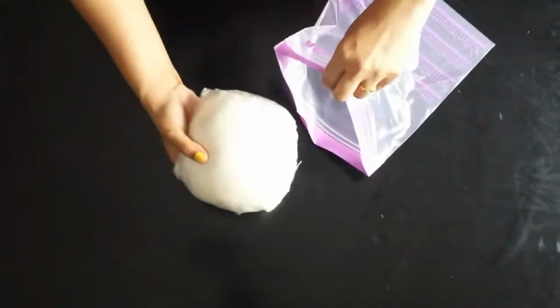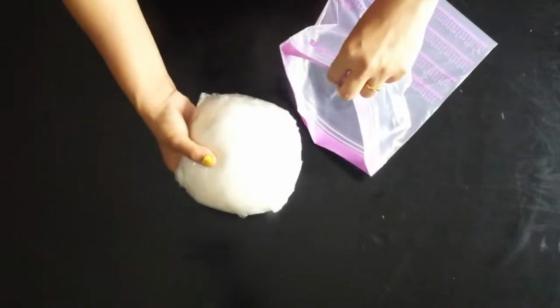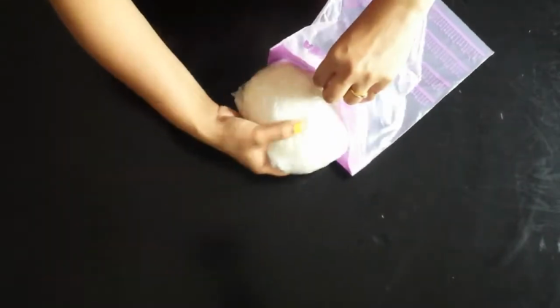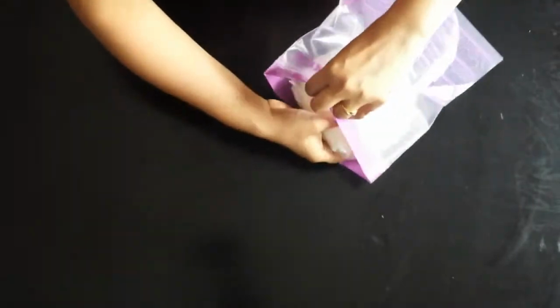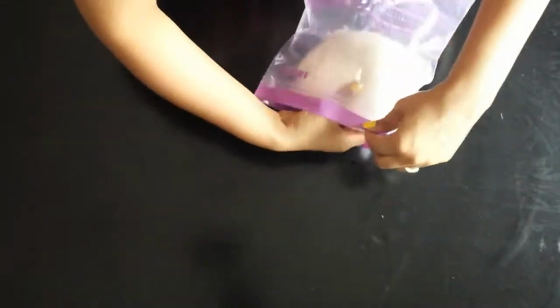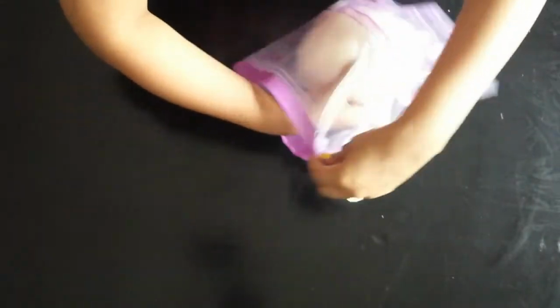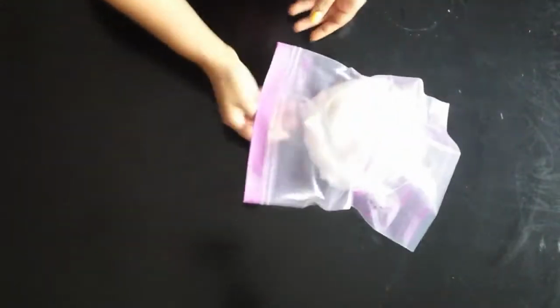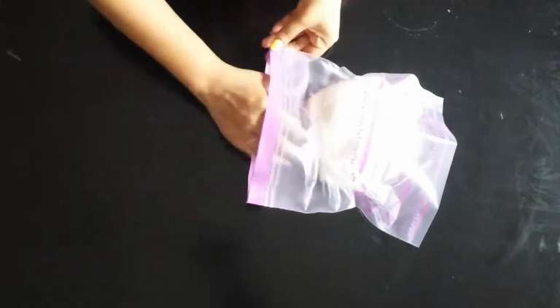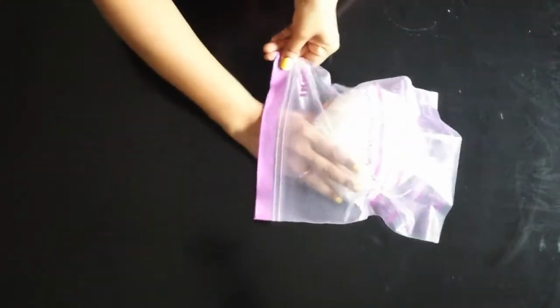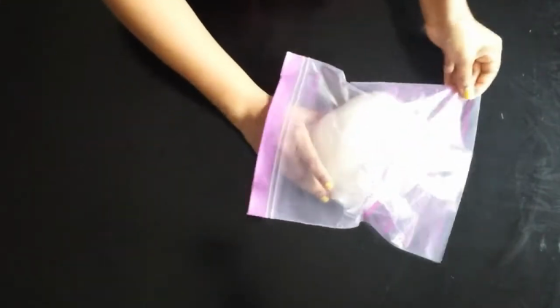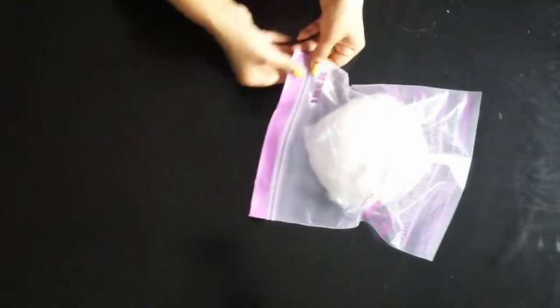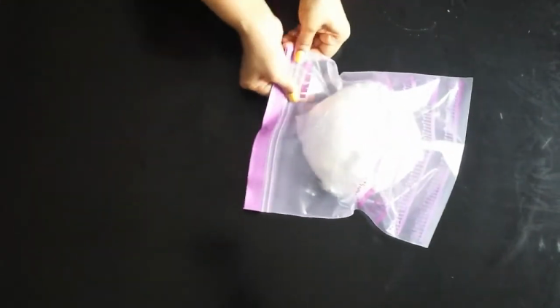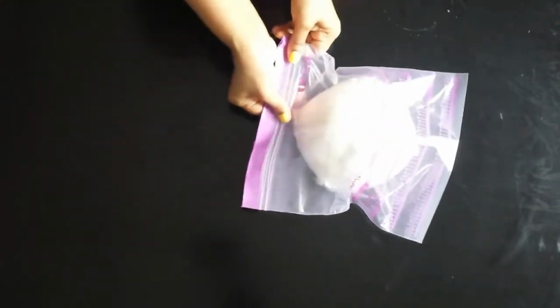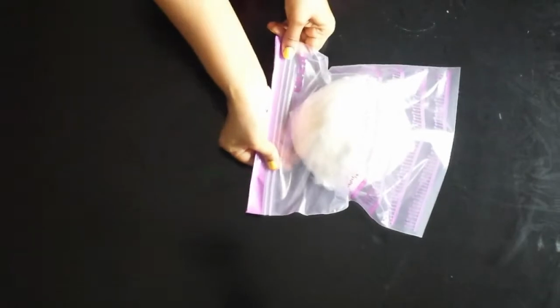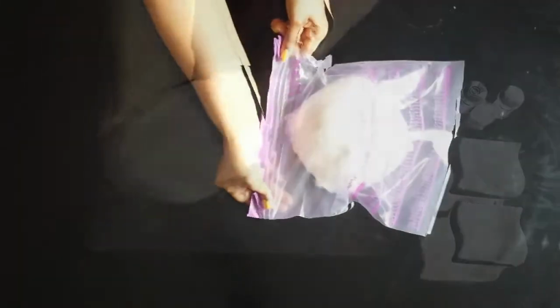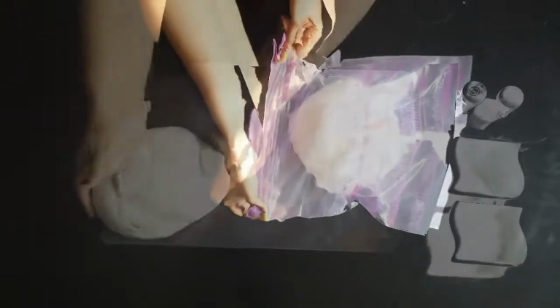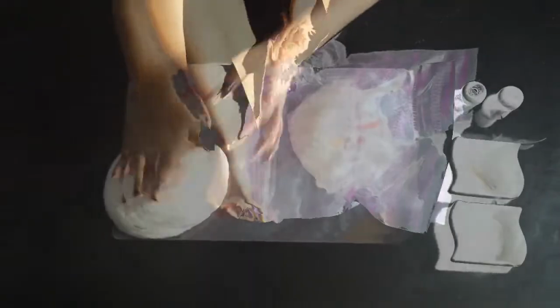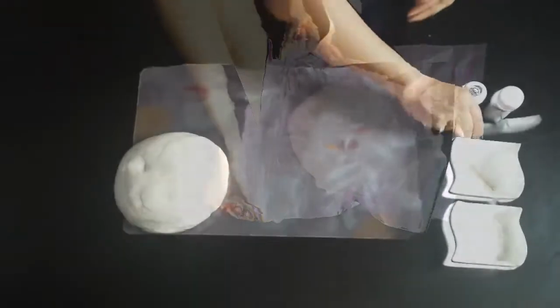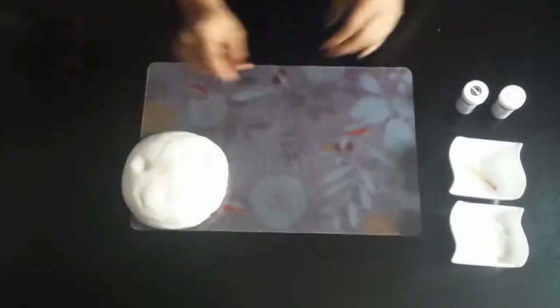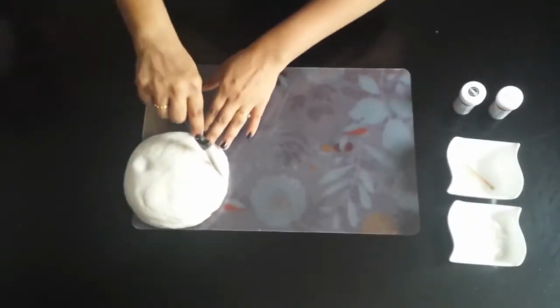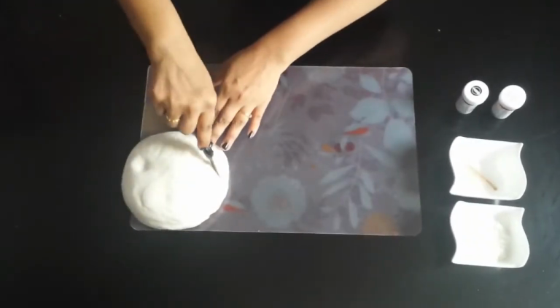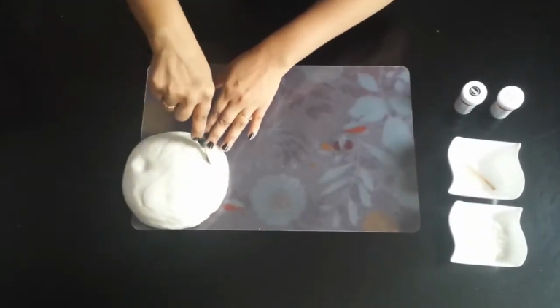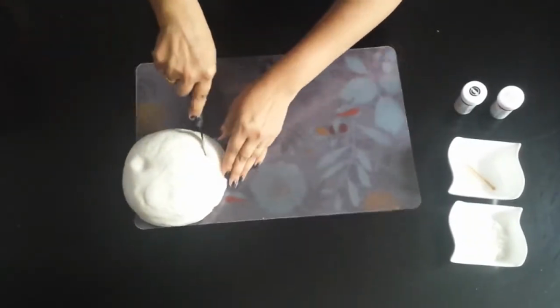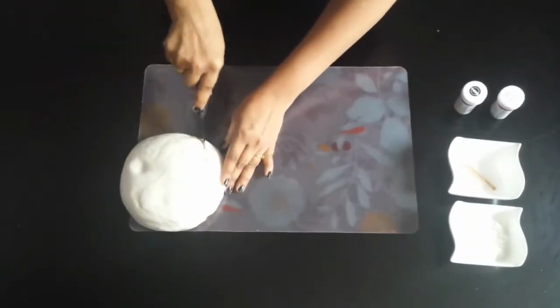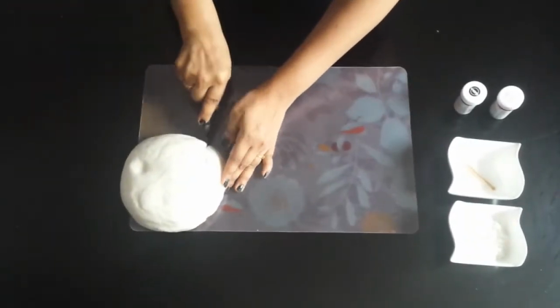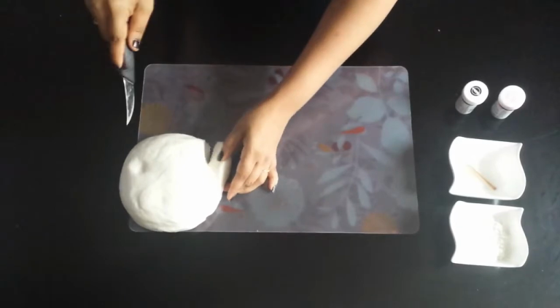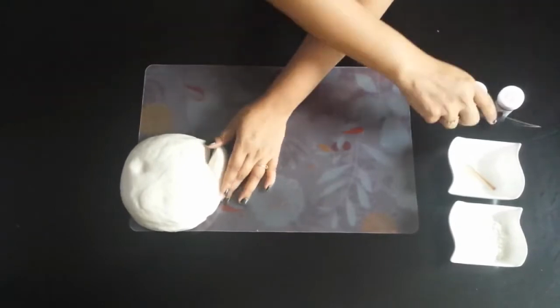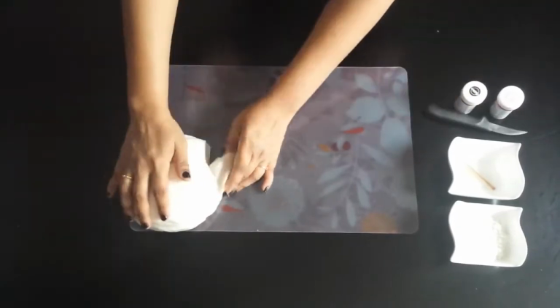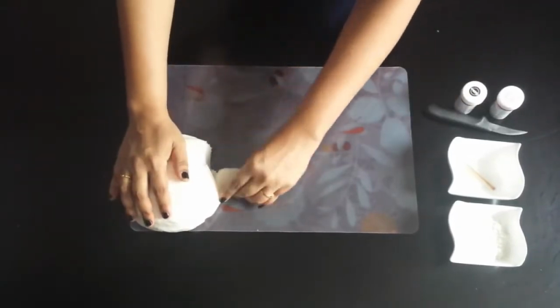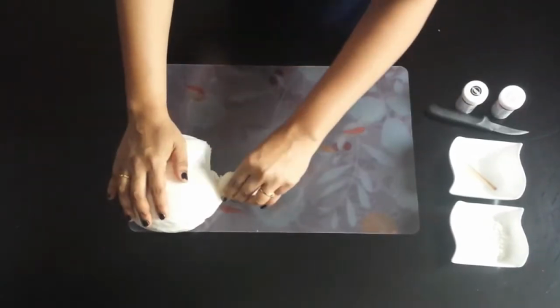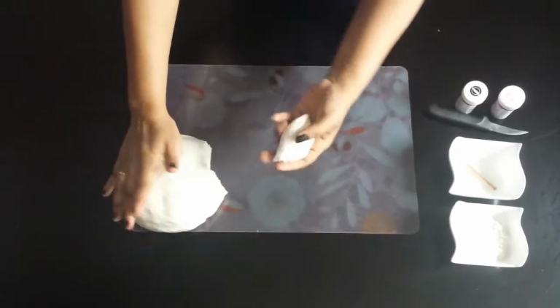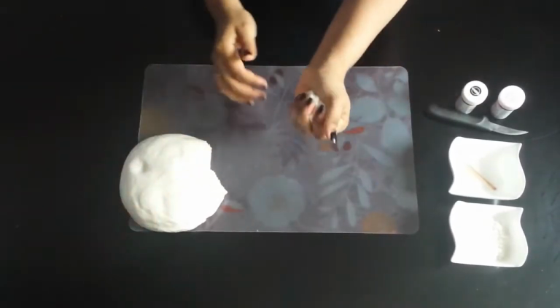Before using the fondant, keep it out for an hour or so so that it can soften. Before adding color, knead it gently and press to your required shapes.